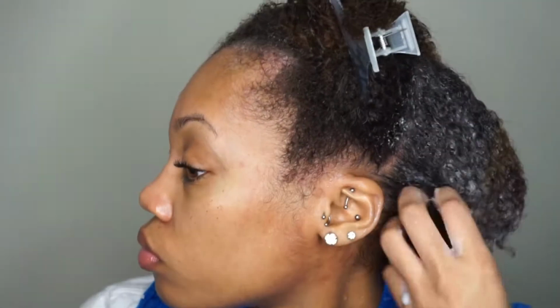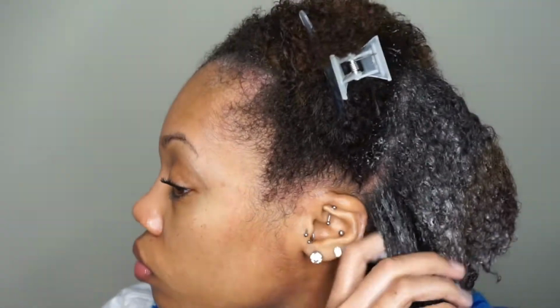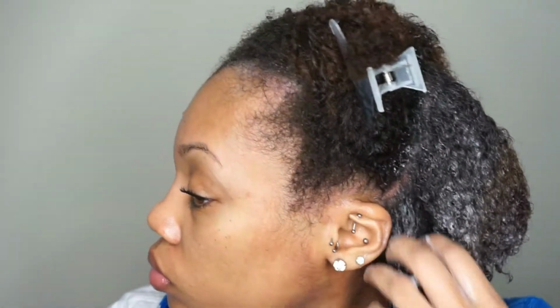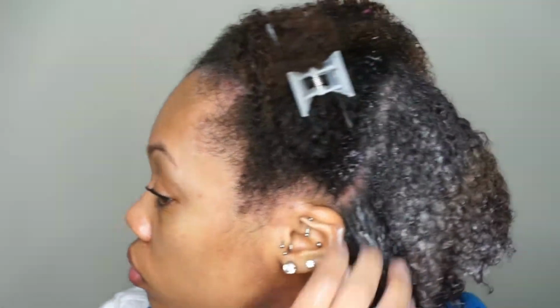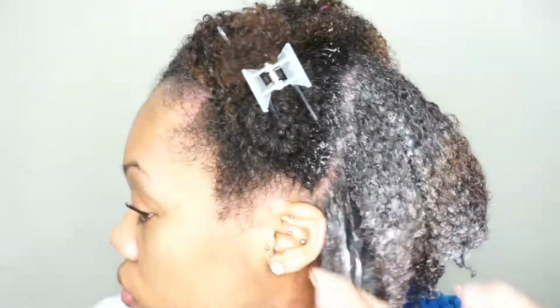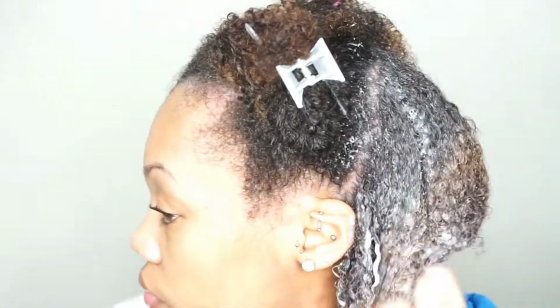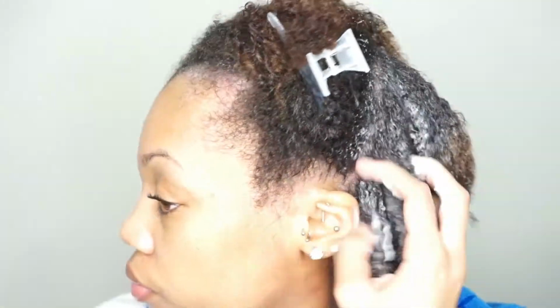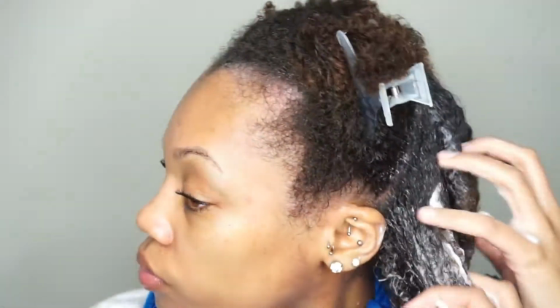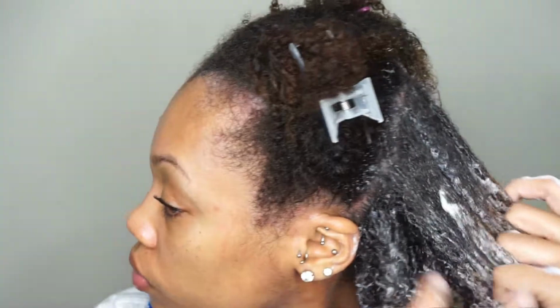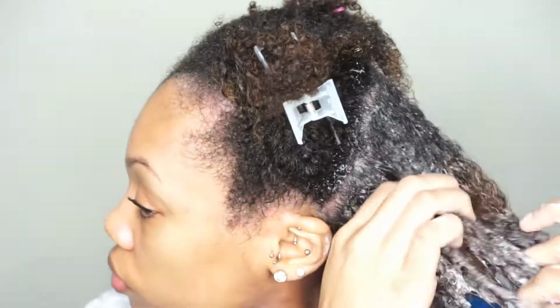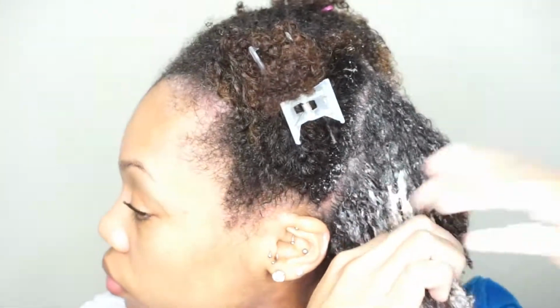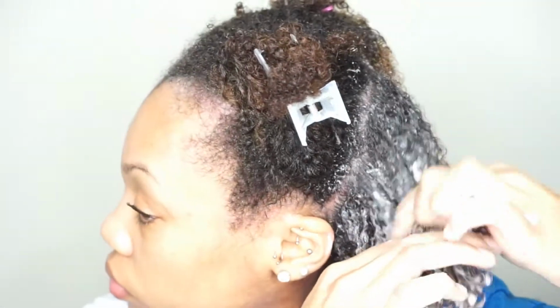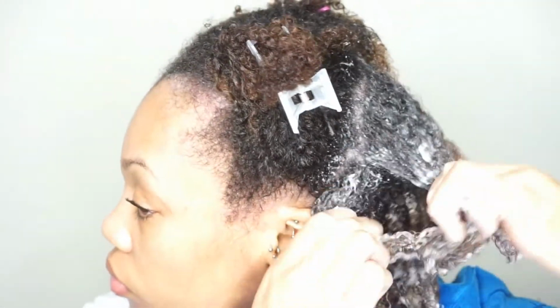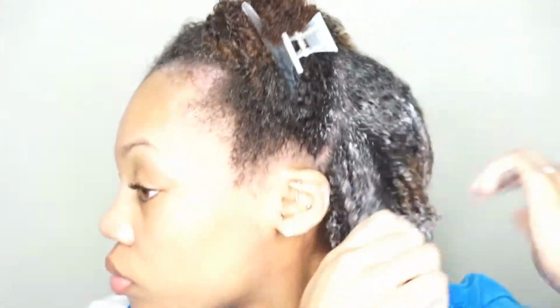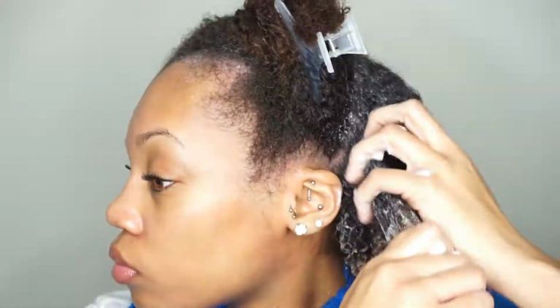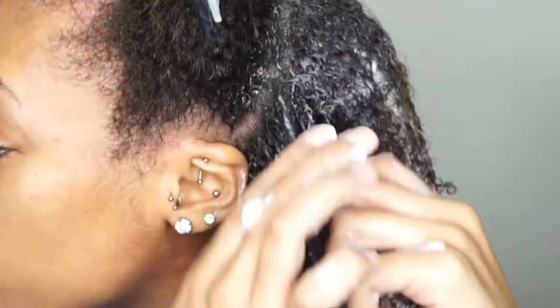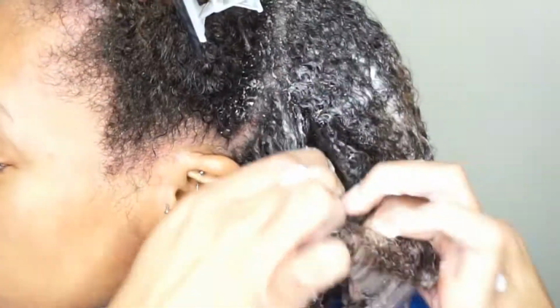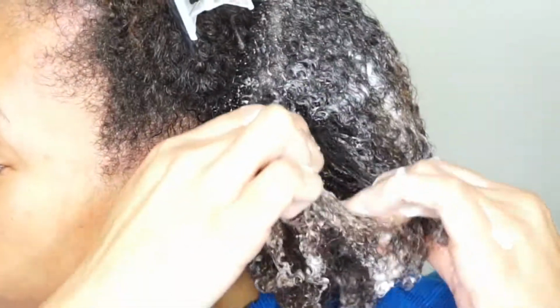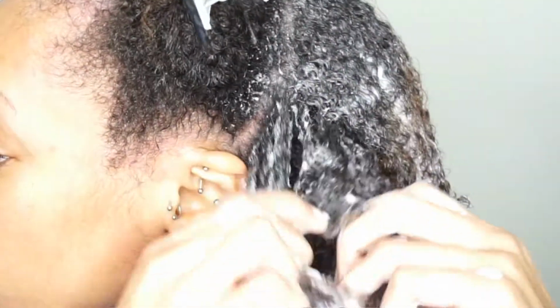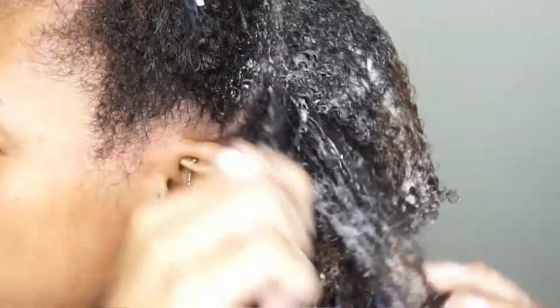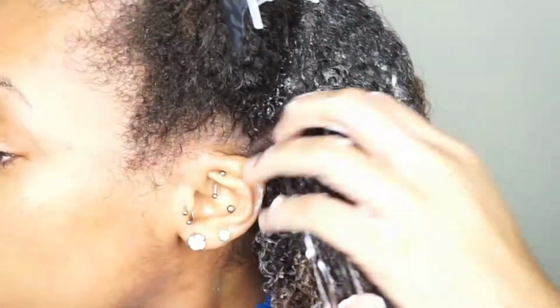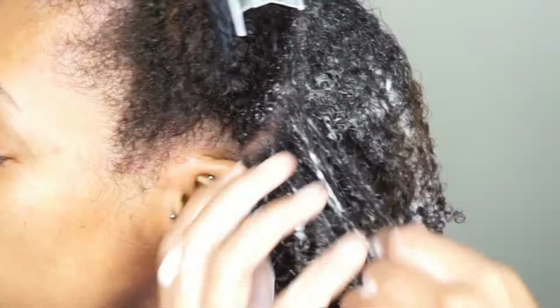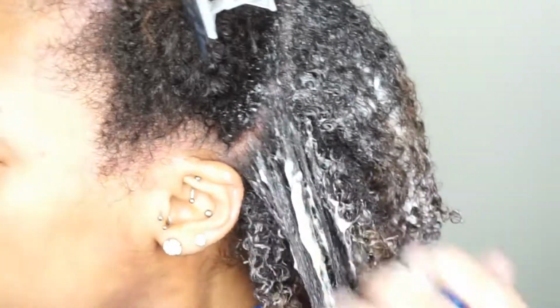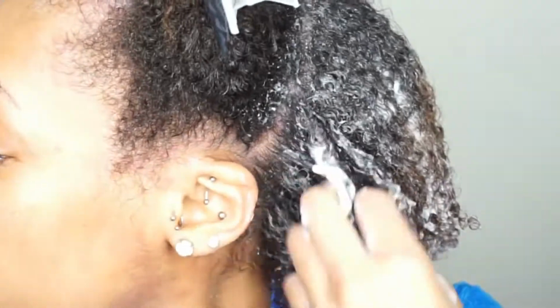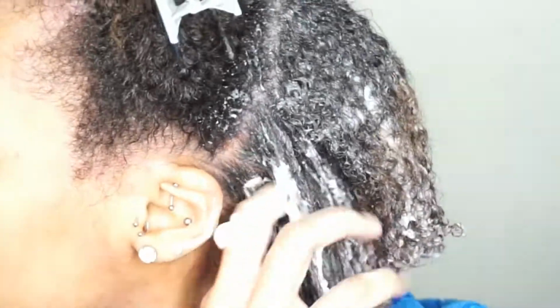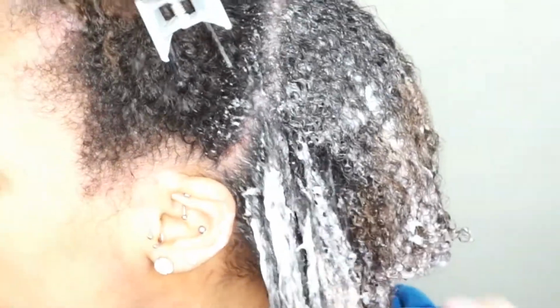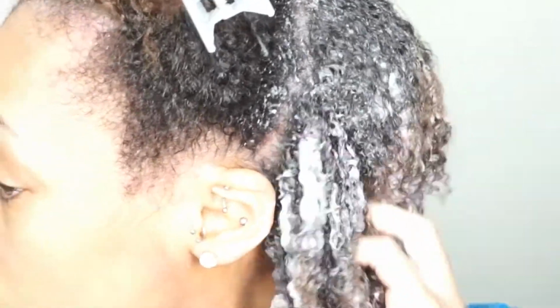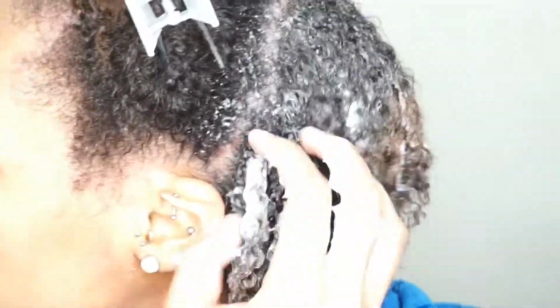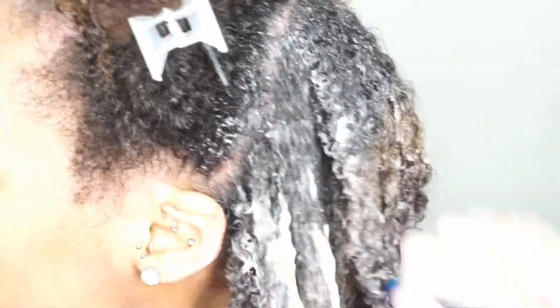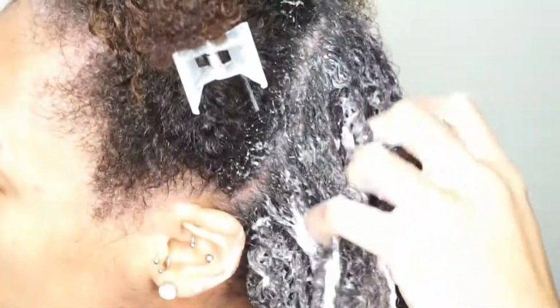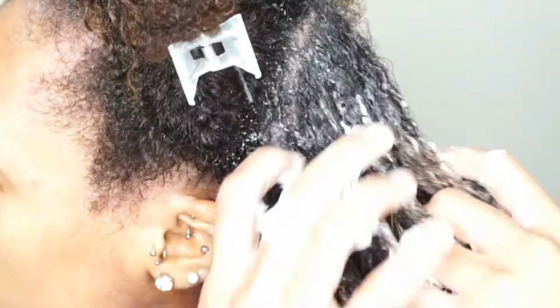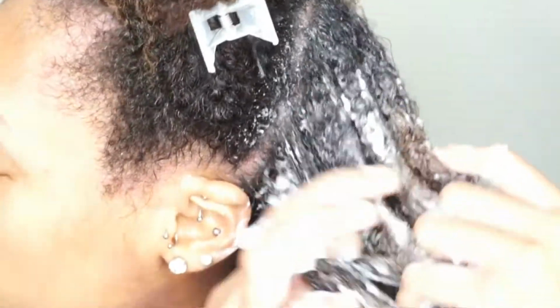Once I have my conditioner on, I like to go through my hair and just kind of roughly finger detangle it, just to get any knots and tangles out. If you go straight in with your comb, you're probably going to cause breakage. So I'm just going in roughly finger detangling it.